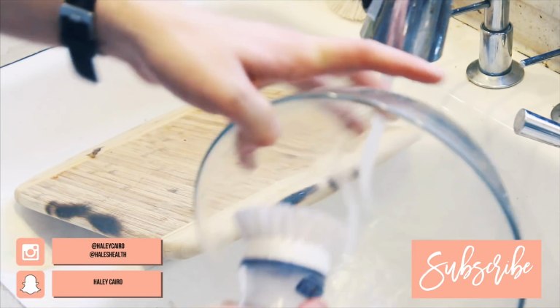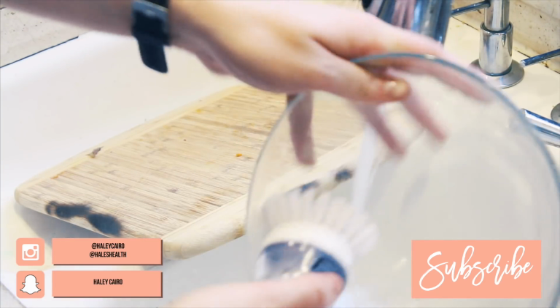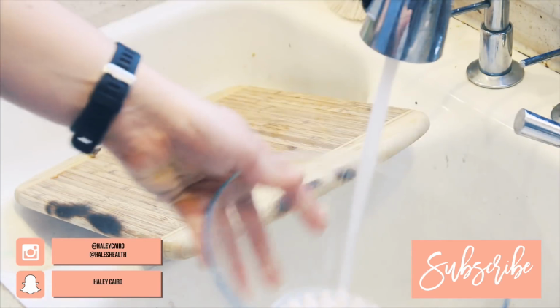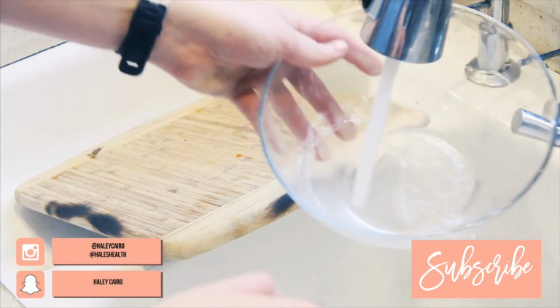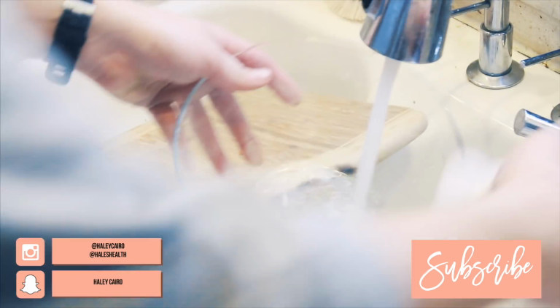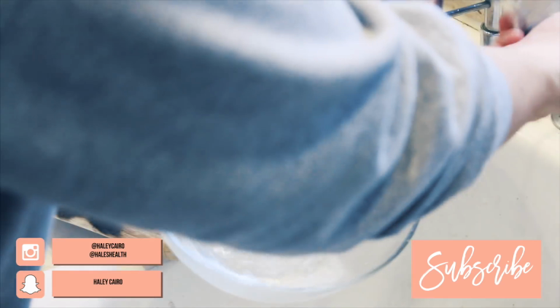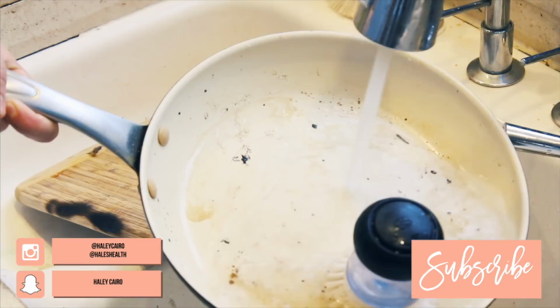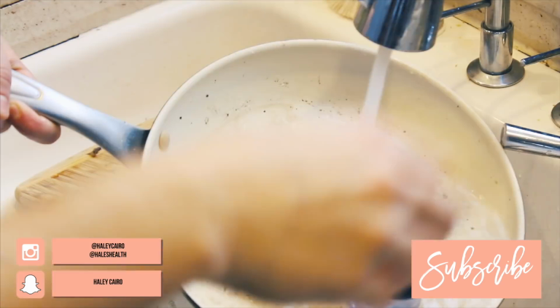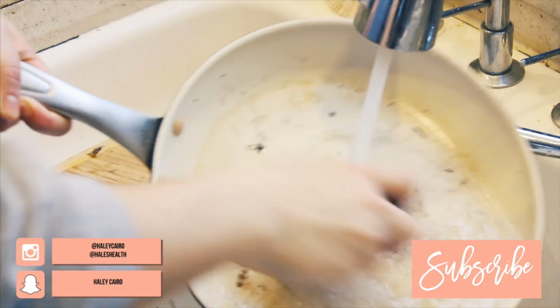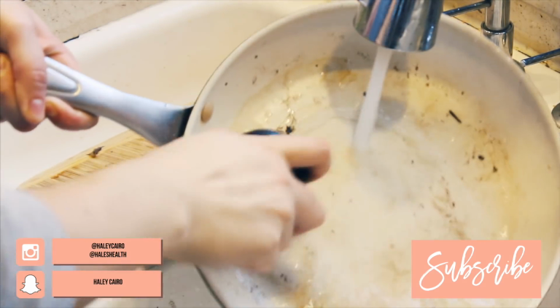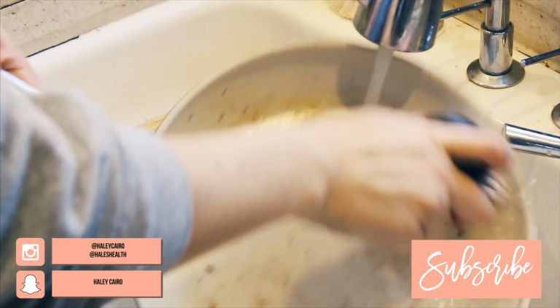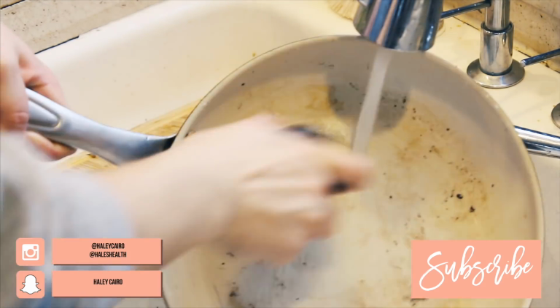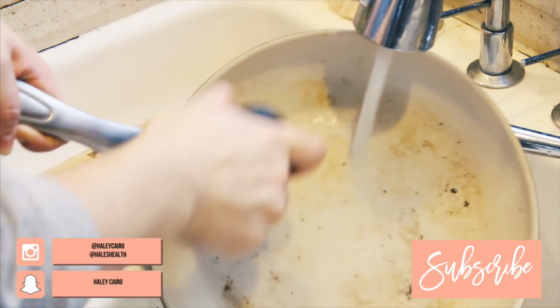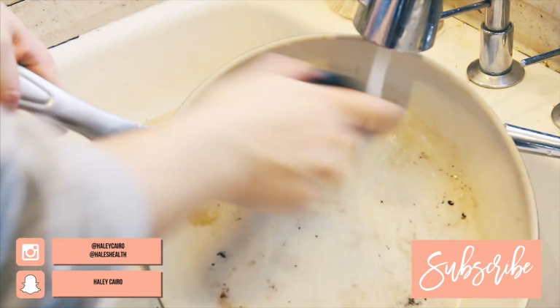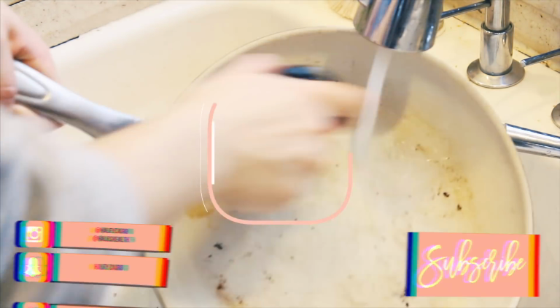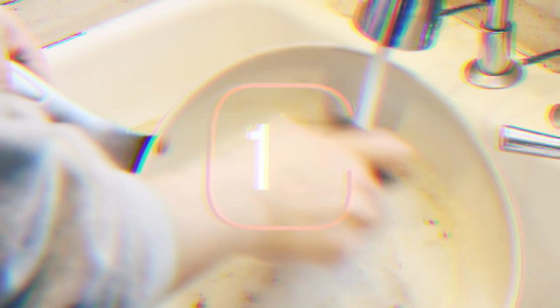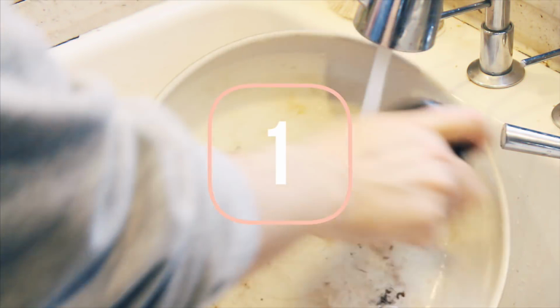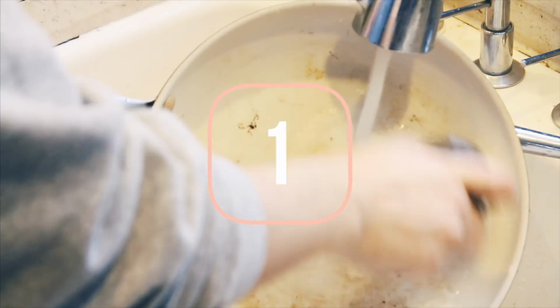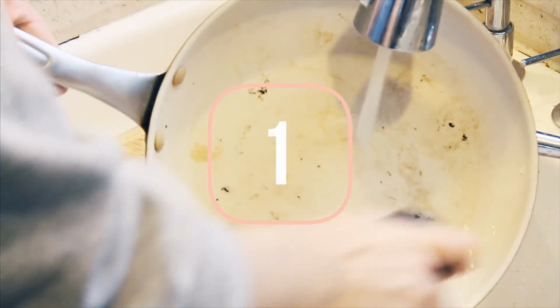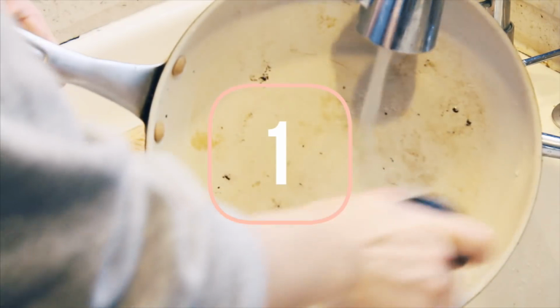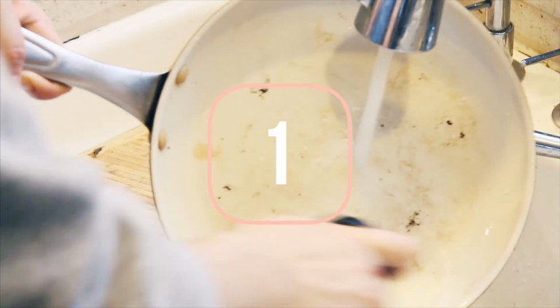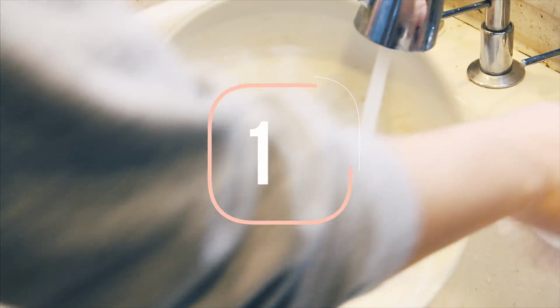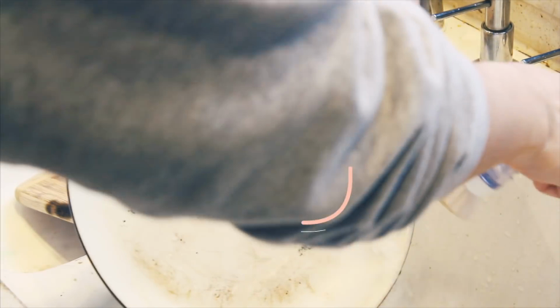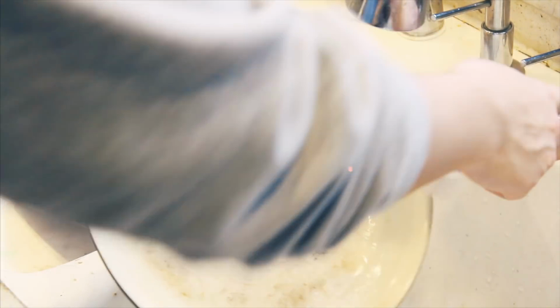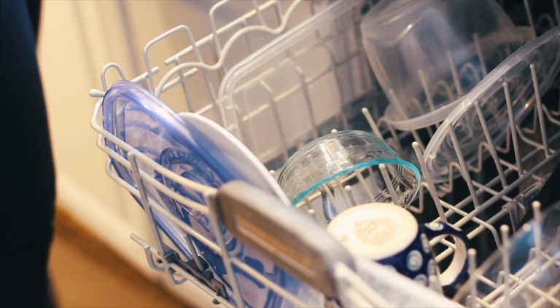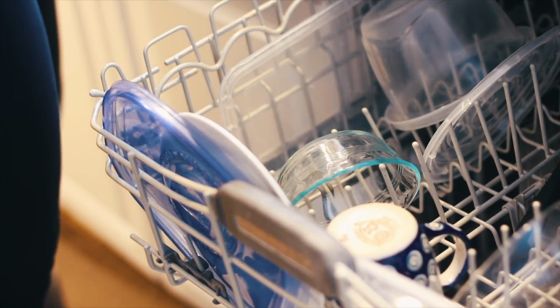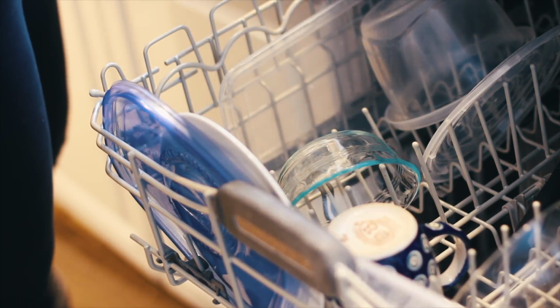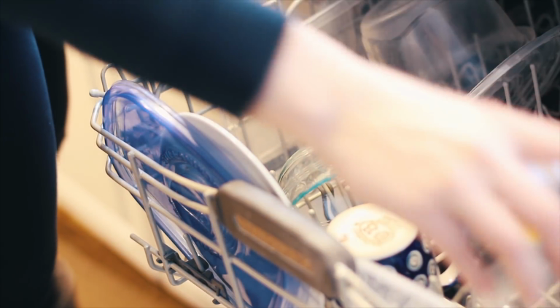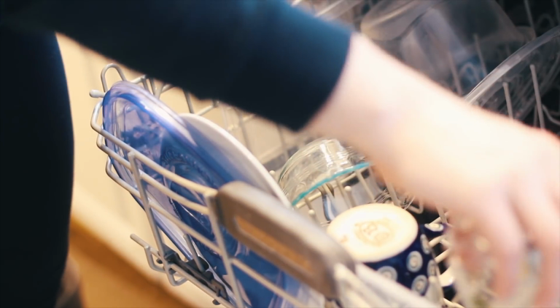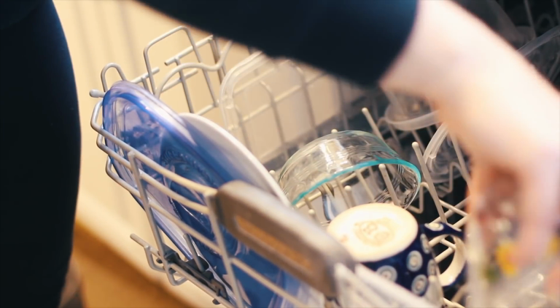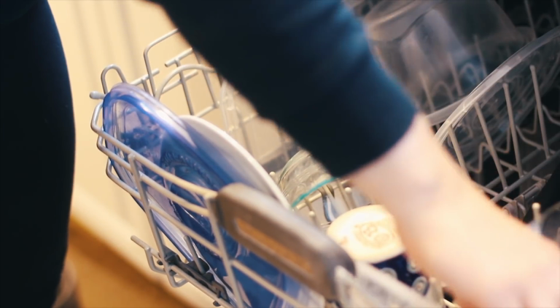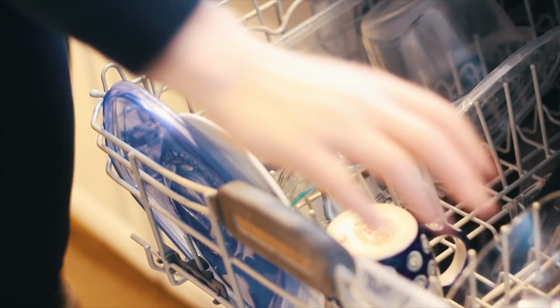I get a lot done in a short amount of time, so I tackle the dishes, the pots and pans that I just used, and I cross my fingers that the dishwasher is empty because if it's not that means I have to do that before I do anything else.